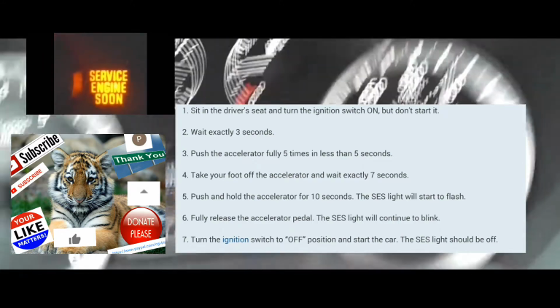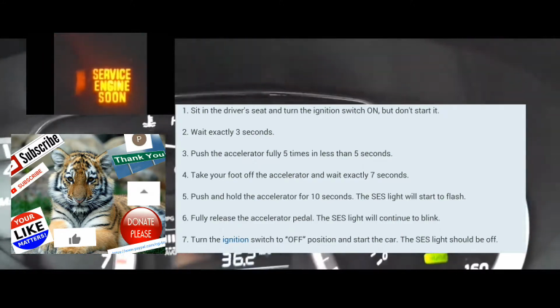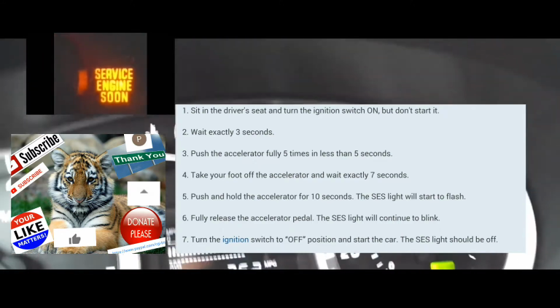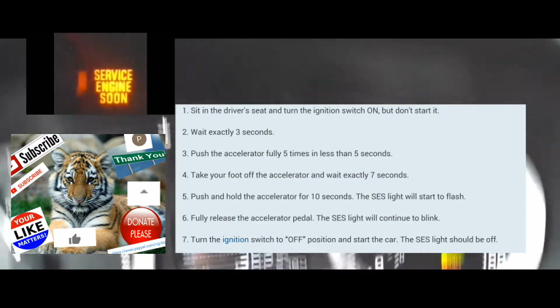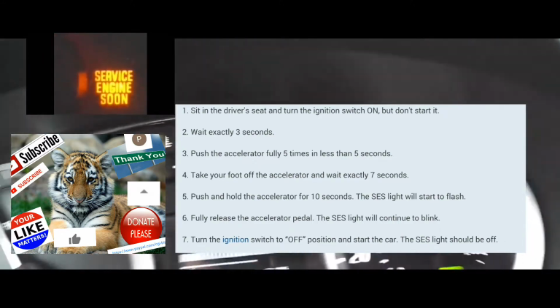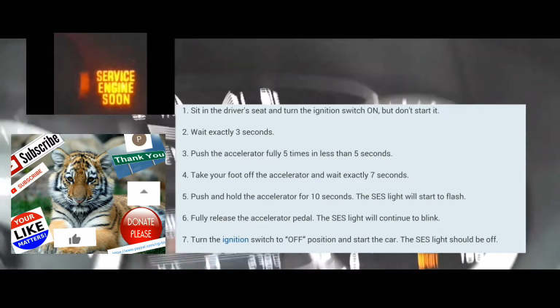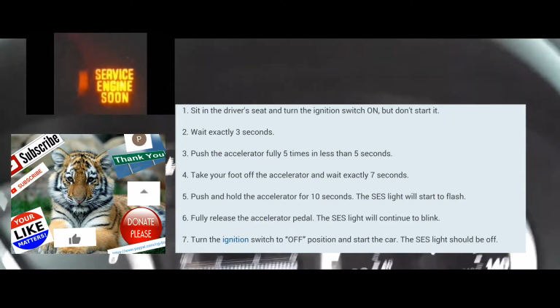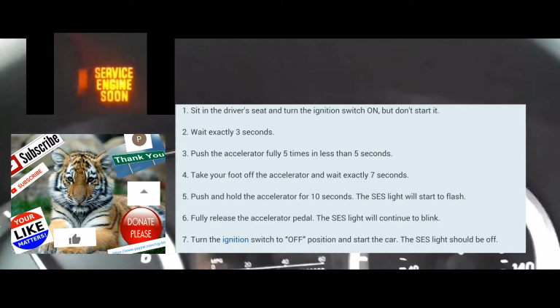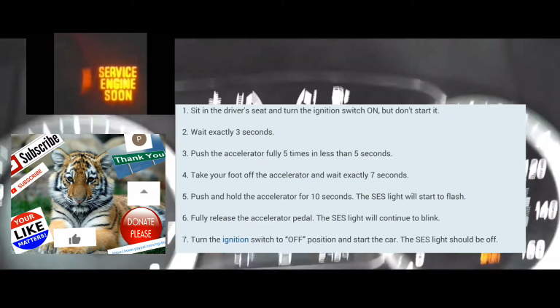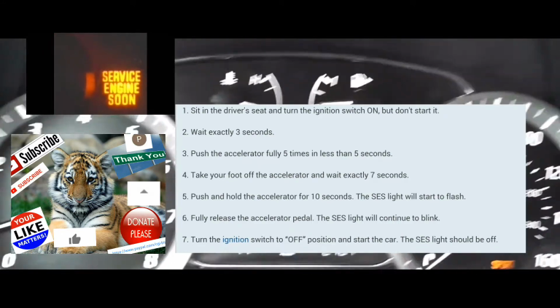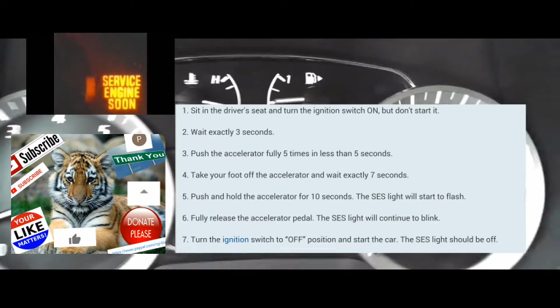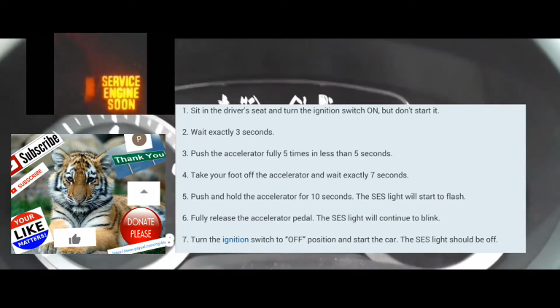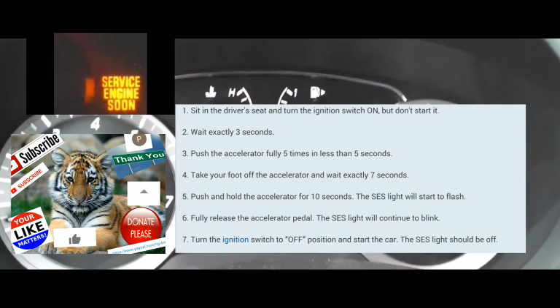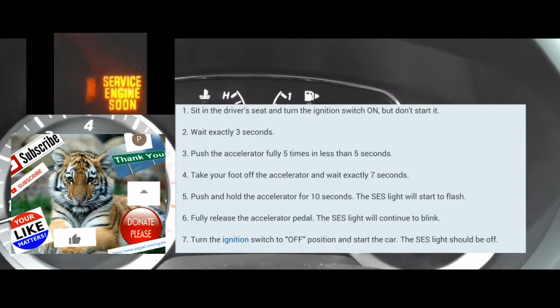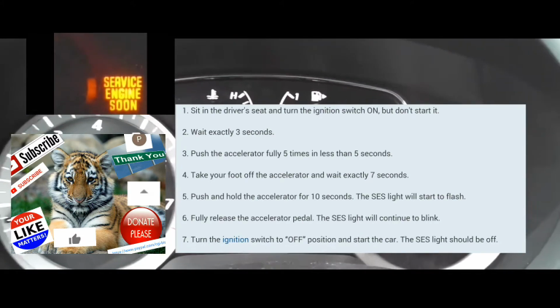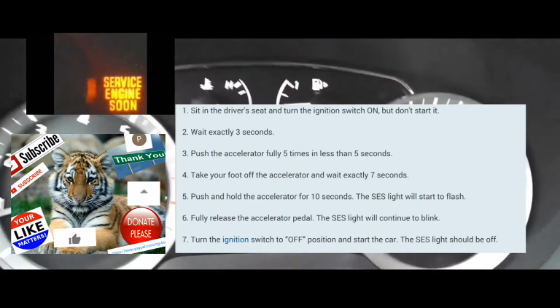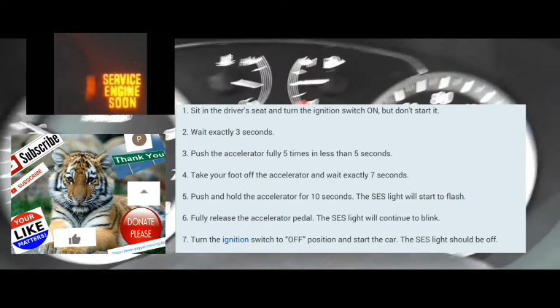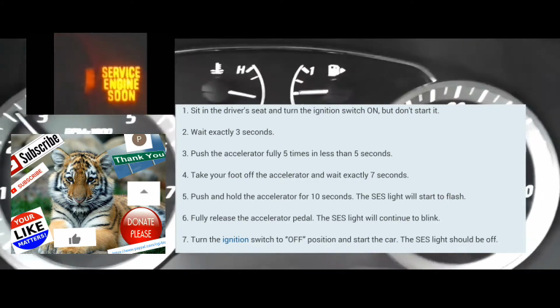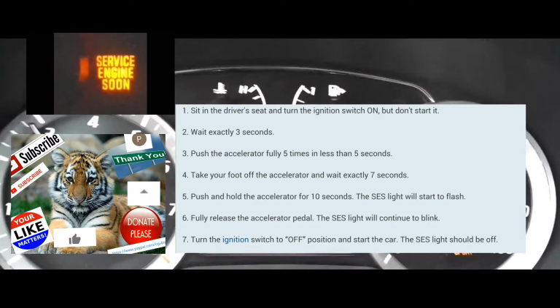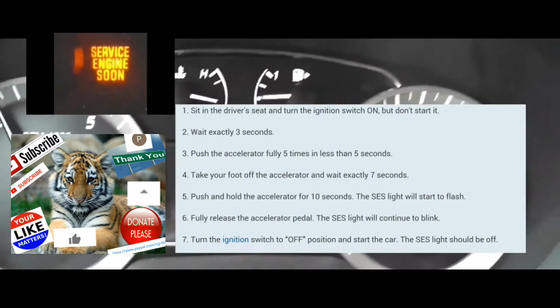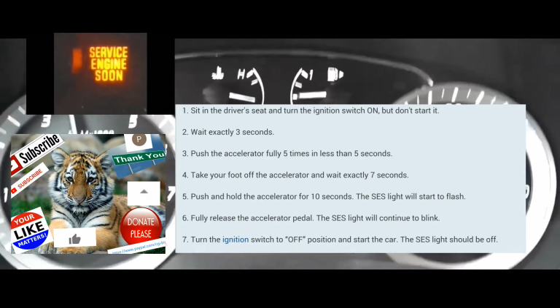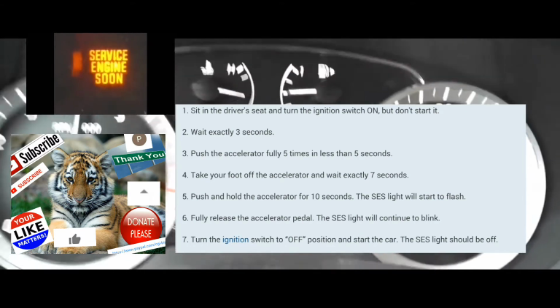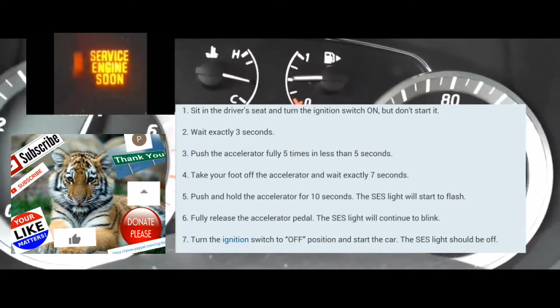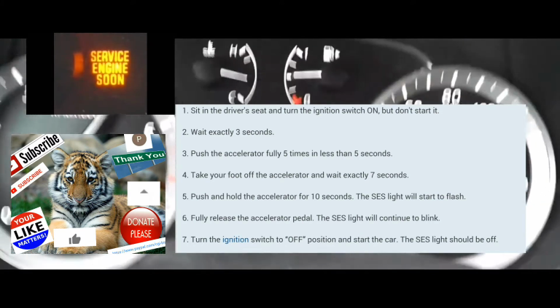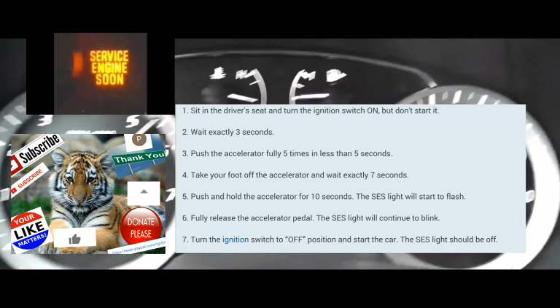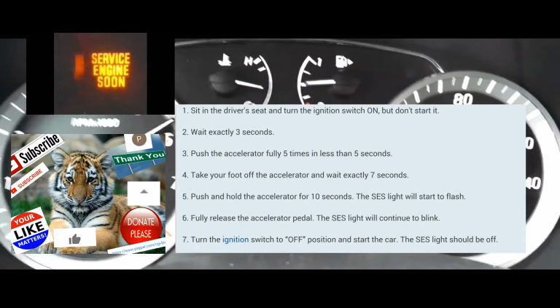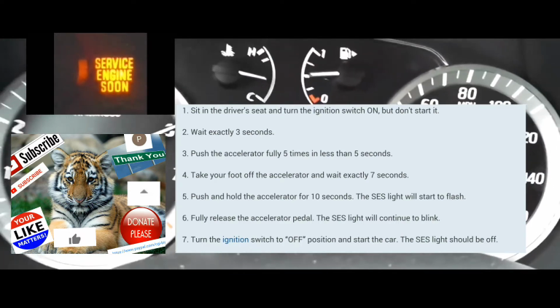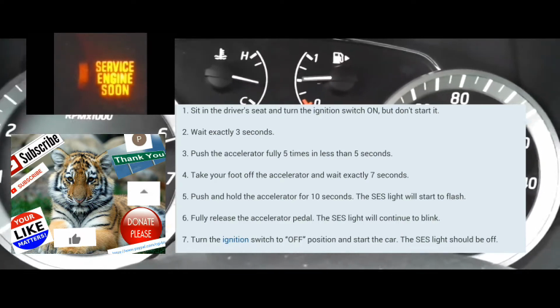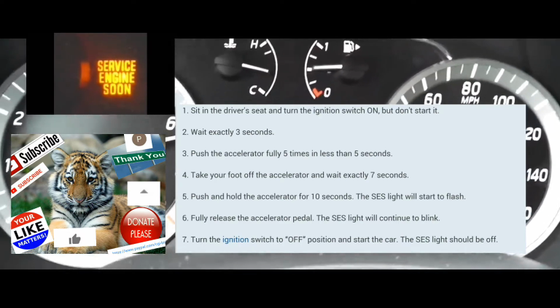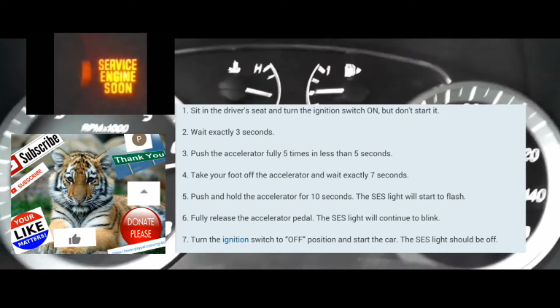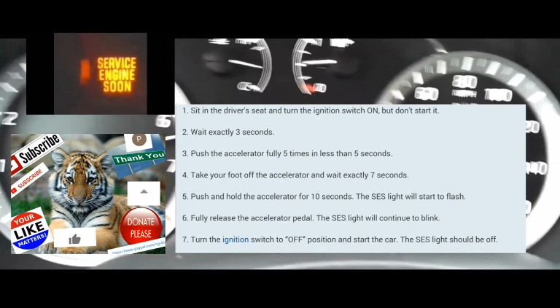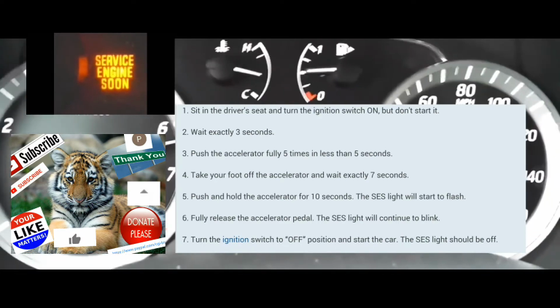At that point, your service engine soon light should start blinking. When it starts blinking, take your foot off the accelerator, turn the car off, and then turn it on normally as you normally would.